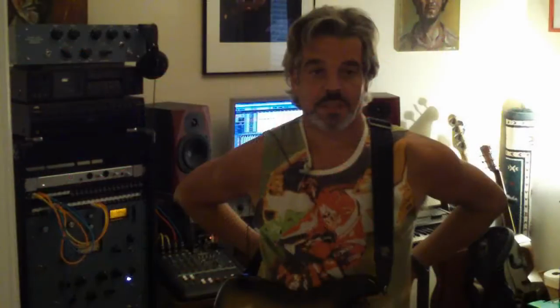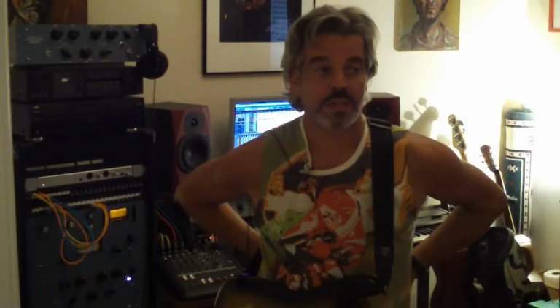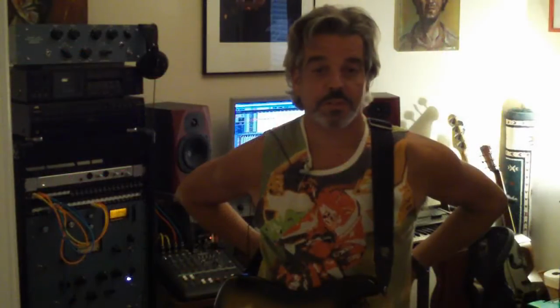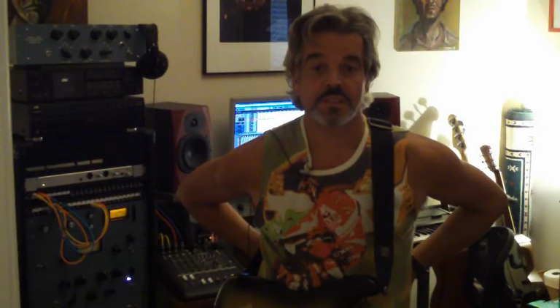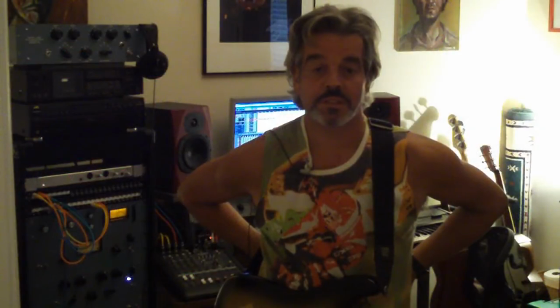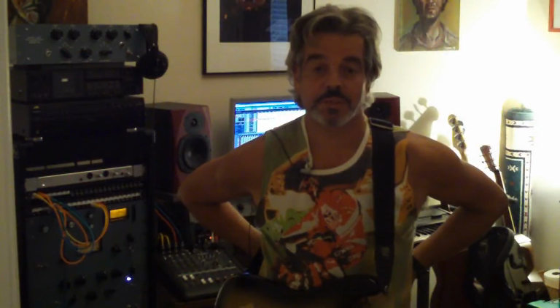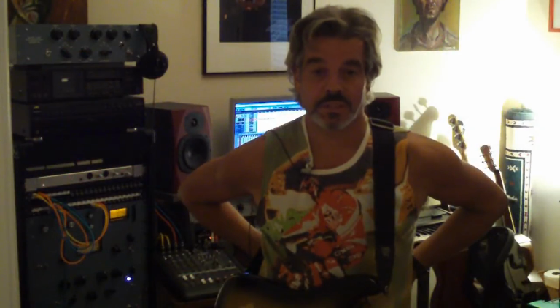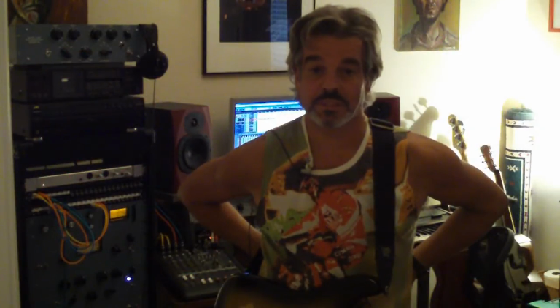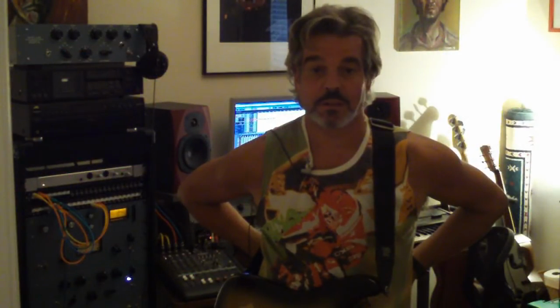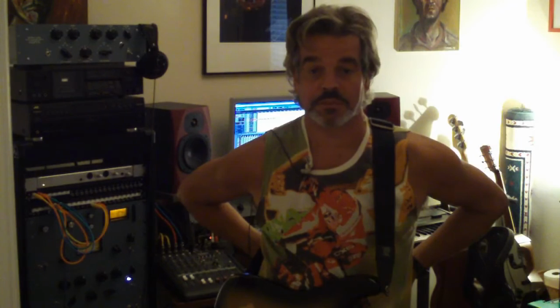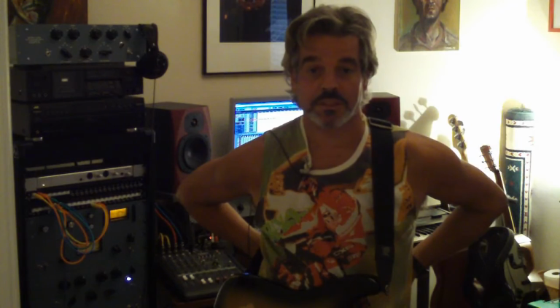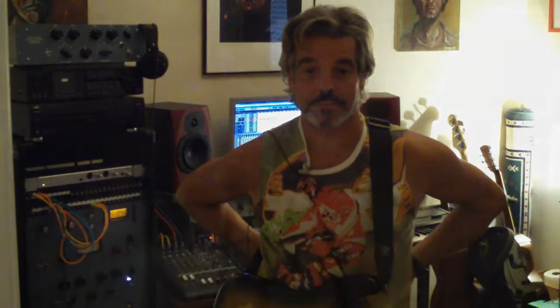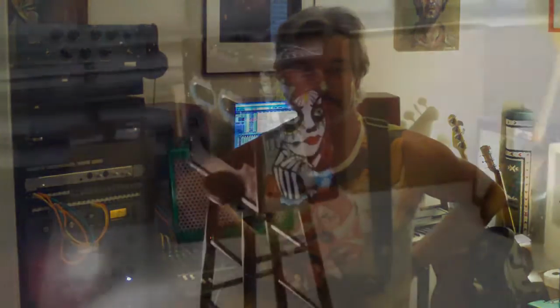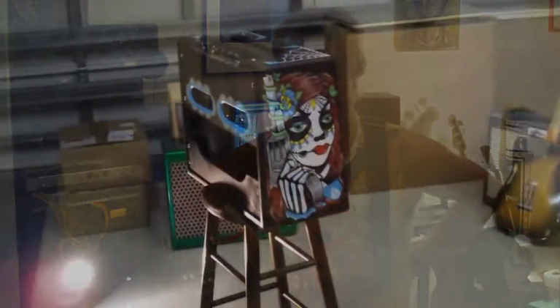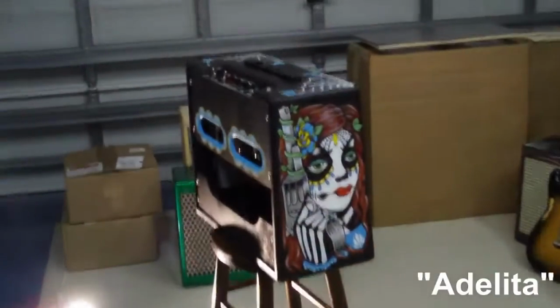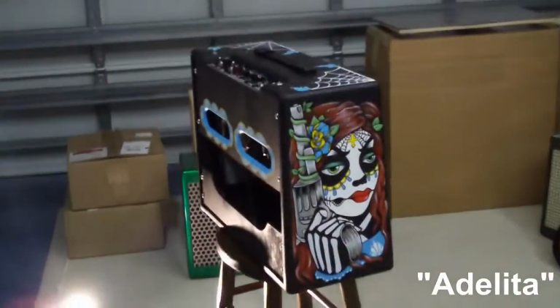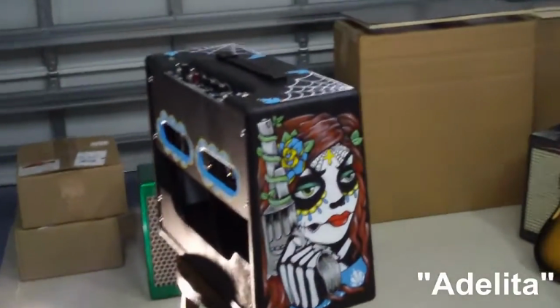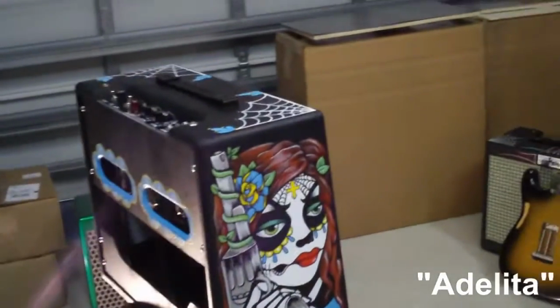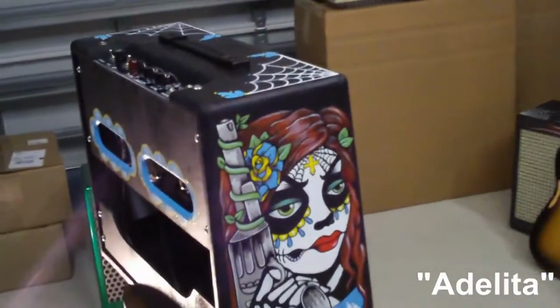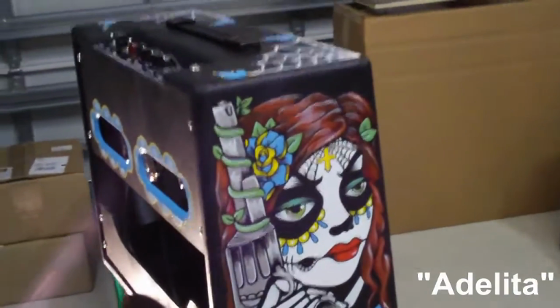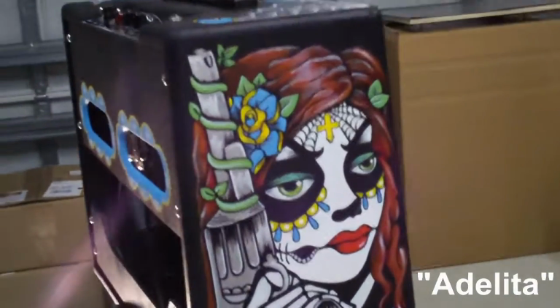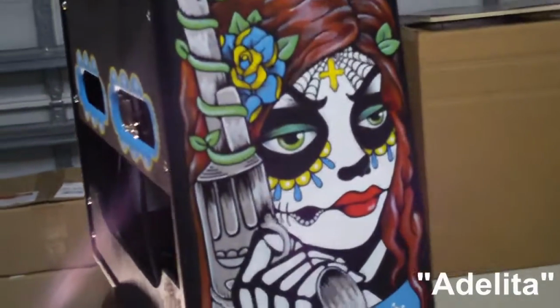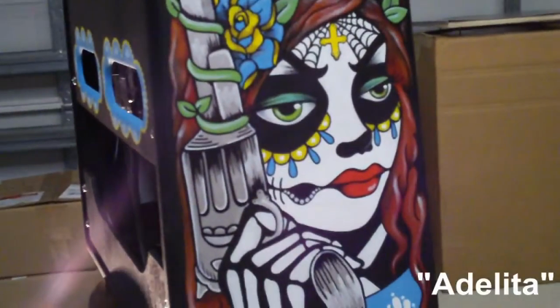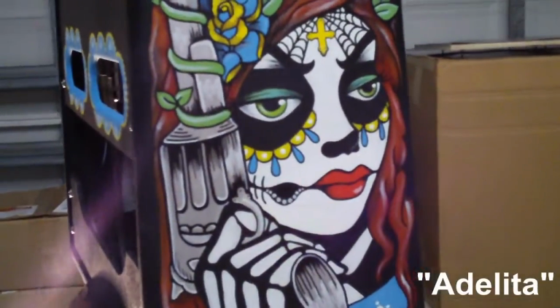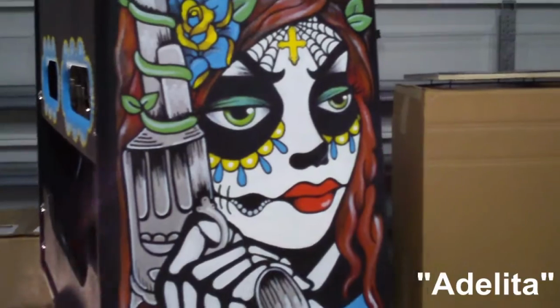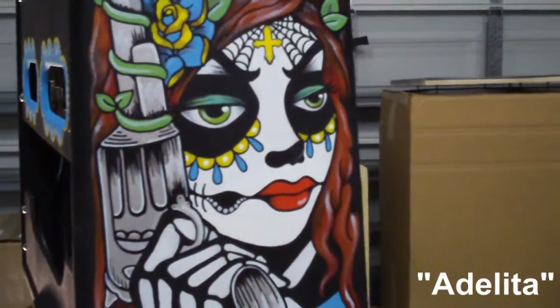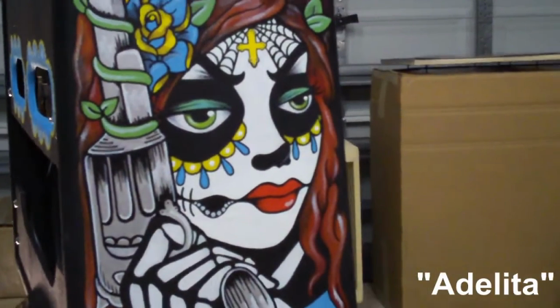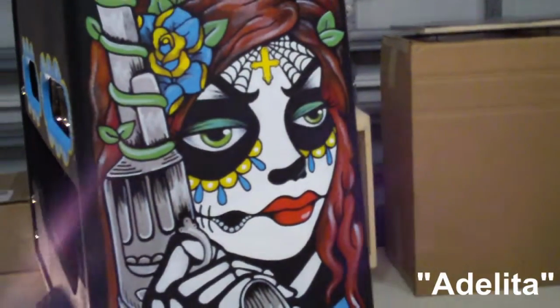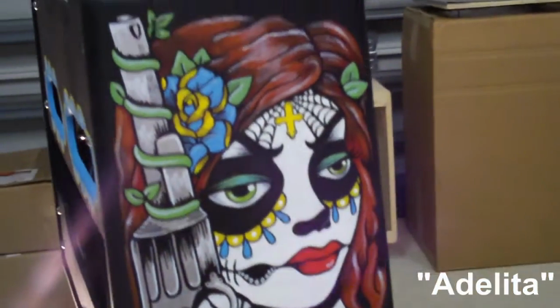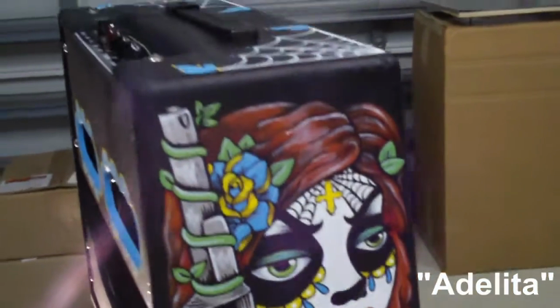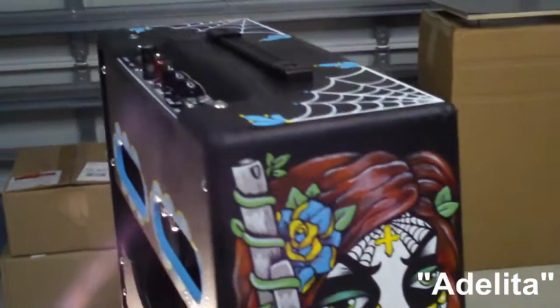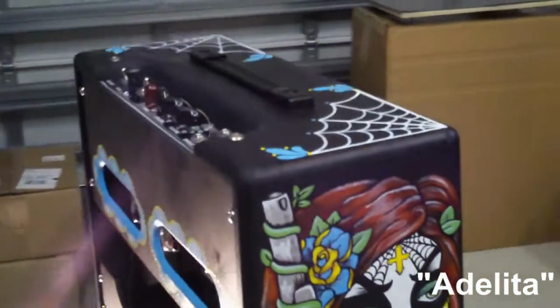Hi, this is Rondo, introducing my new Custom Series Art Amplifiers. One-off works of art inside and out, Custom Series Amplifiers embody the Speed Shop's ultimate self-expression and creativity.